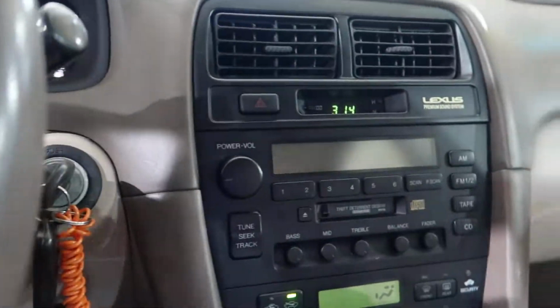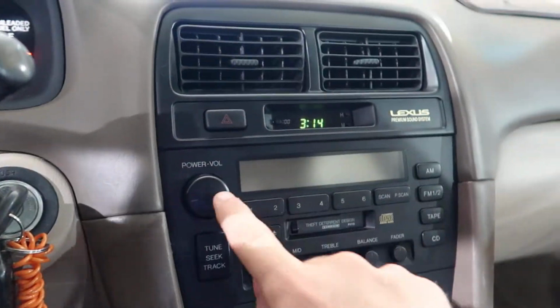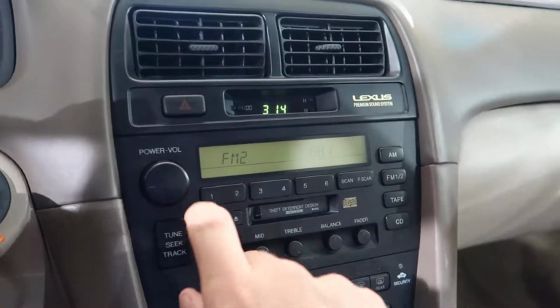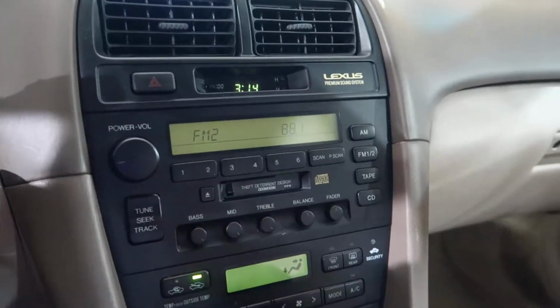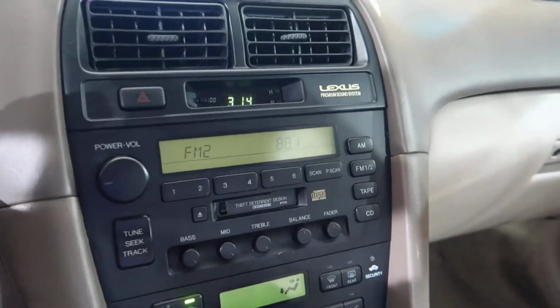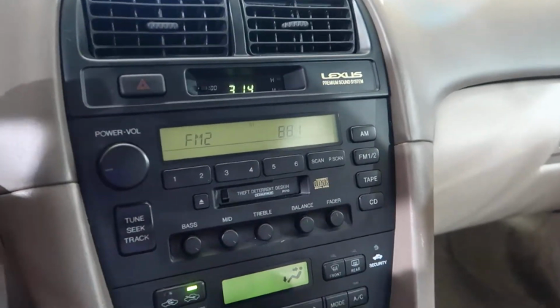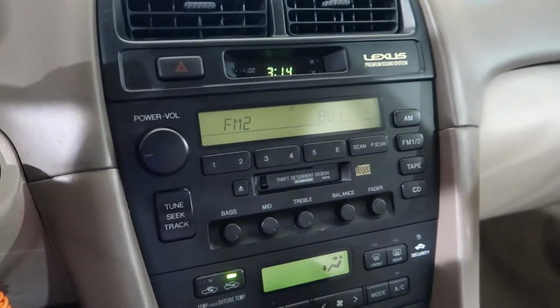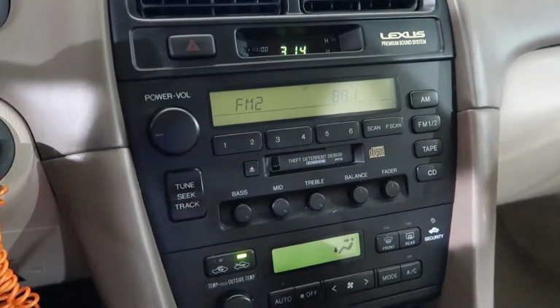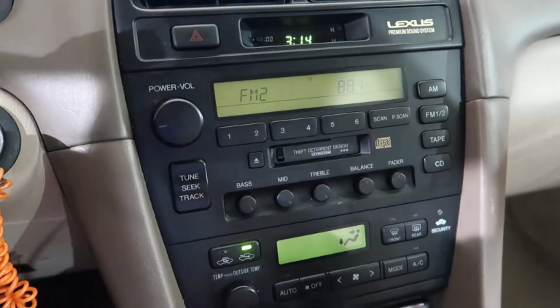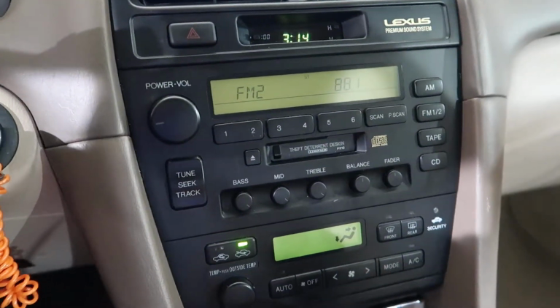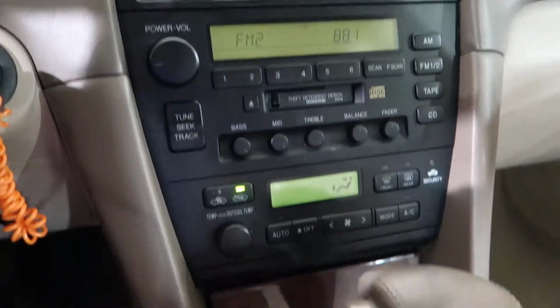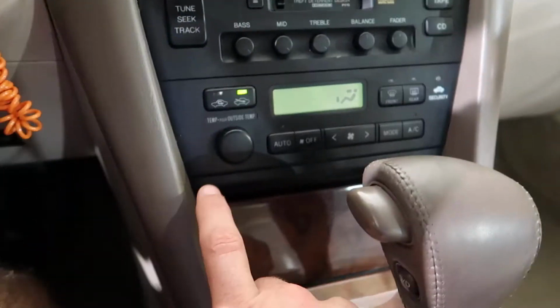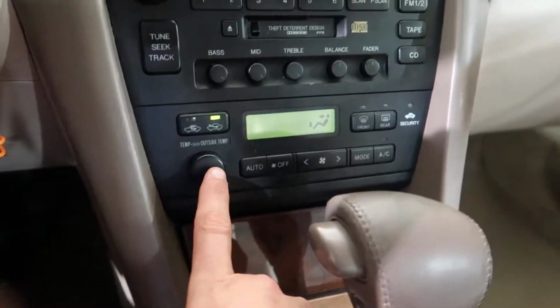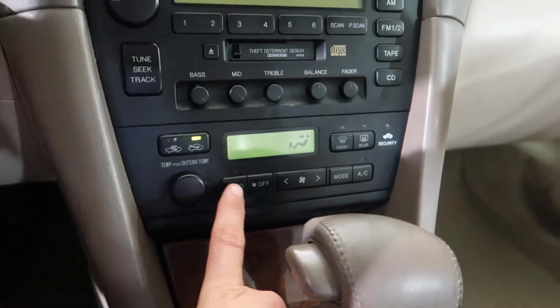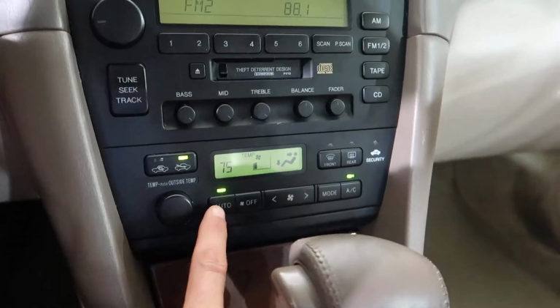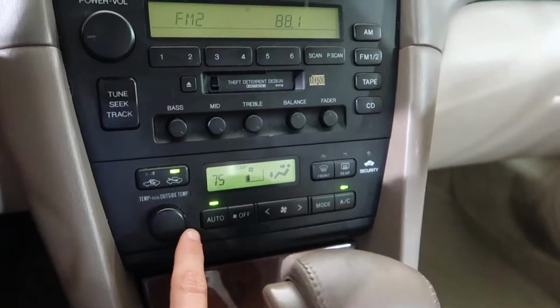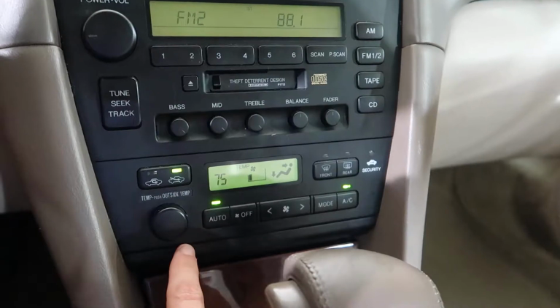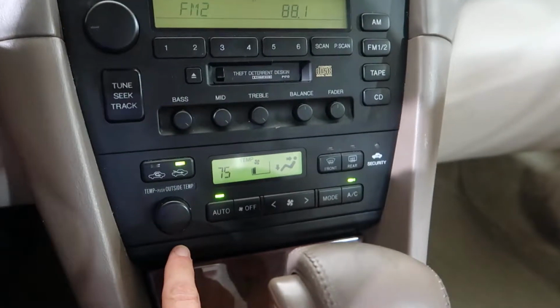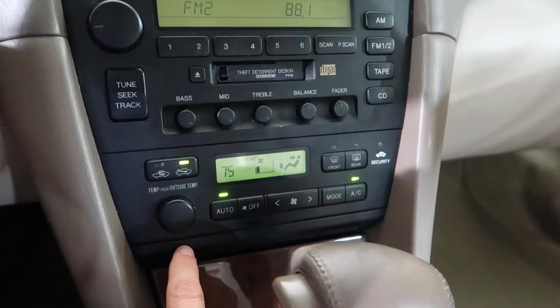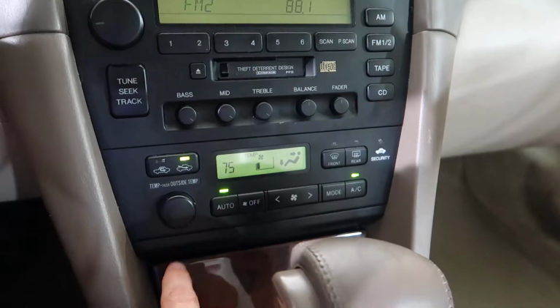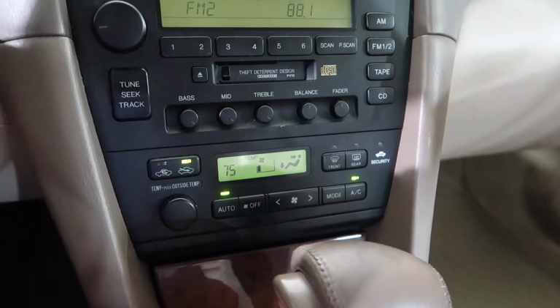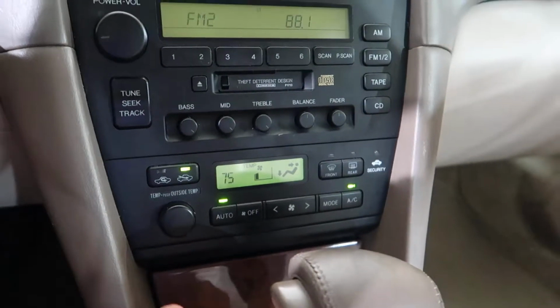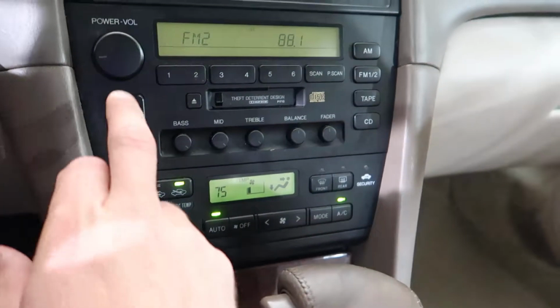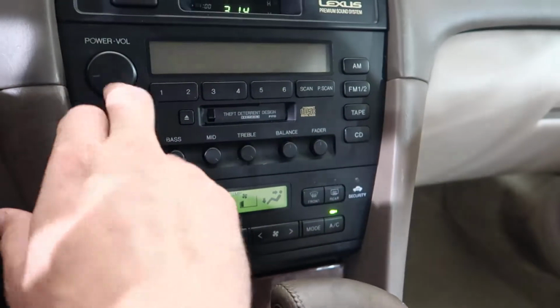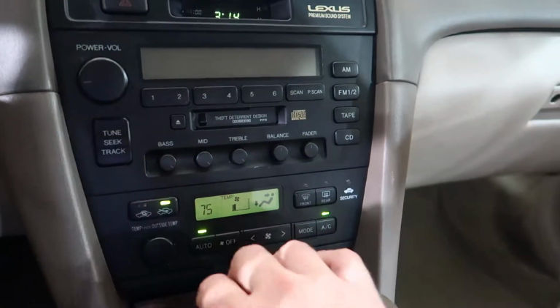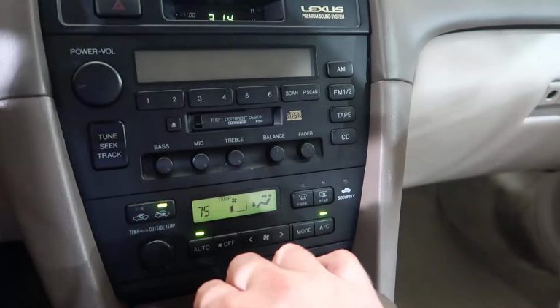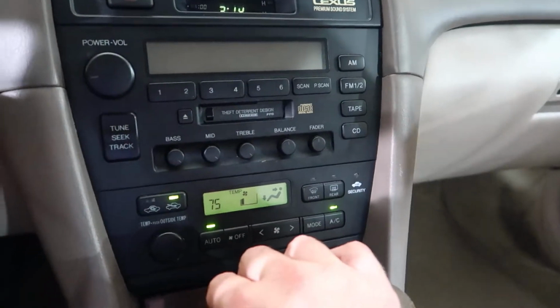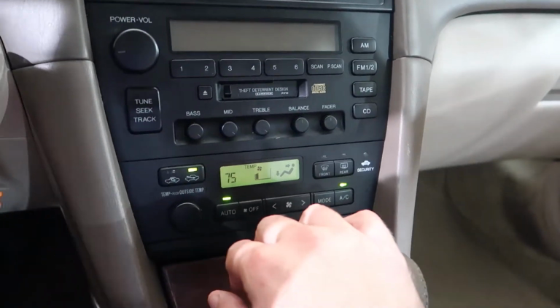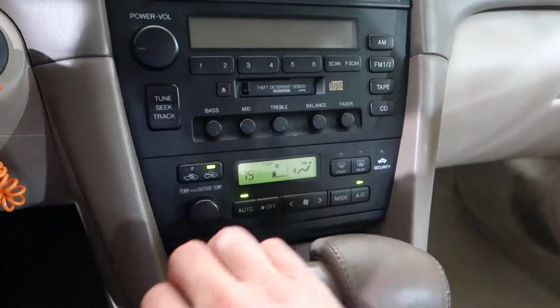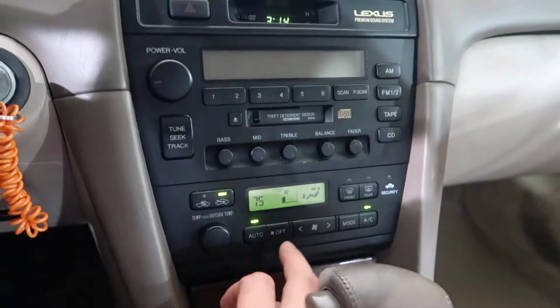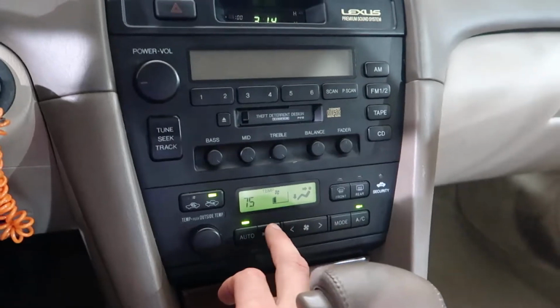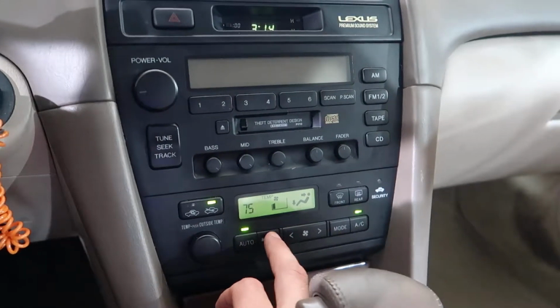Radio works, tape deck works, auto climate control works, the air still blows cold — that's the AC fan out there running.